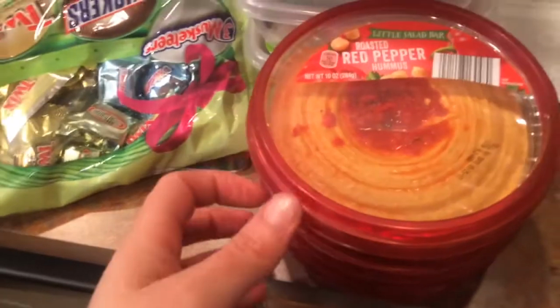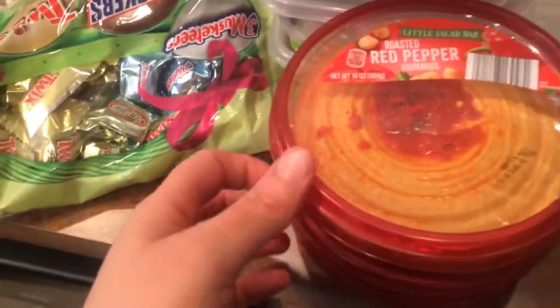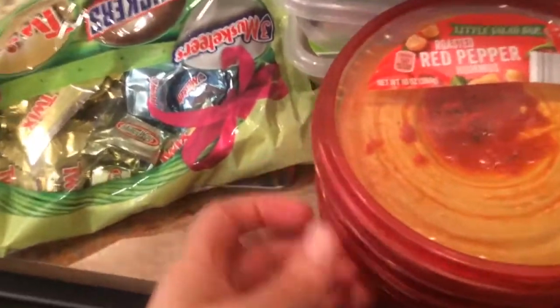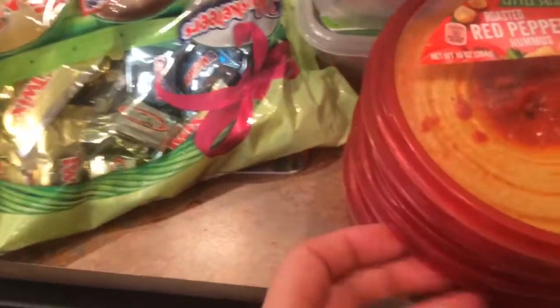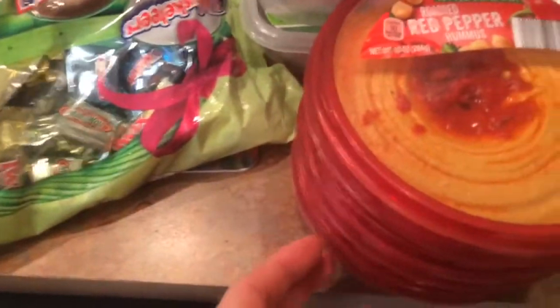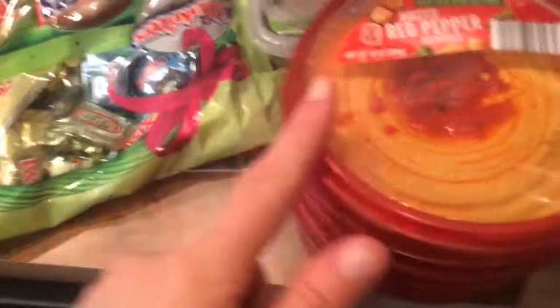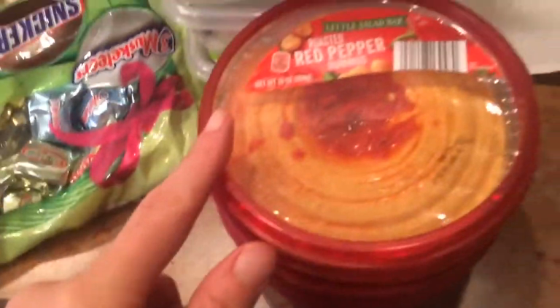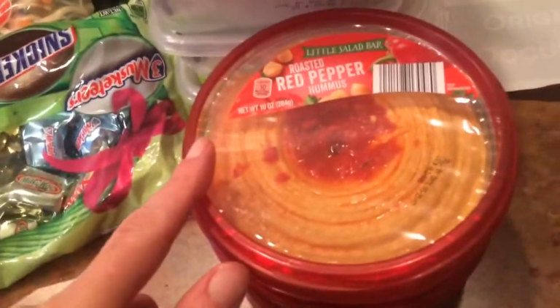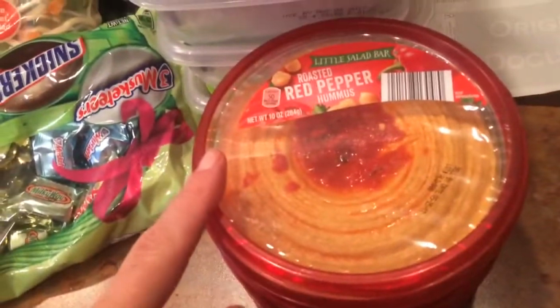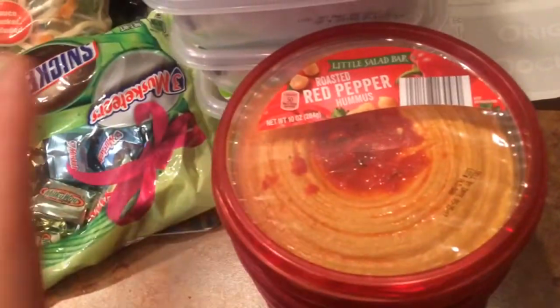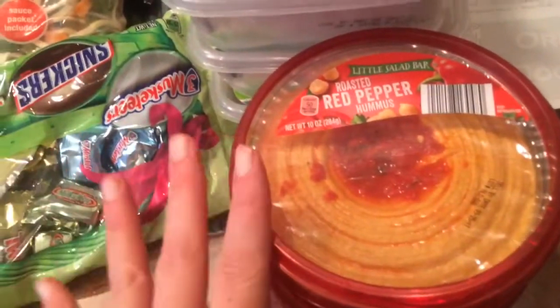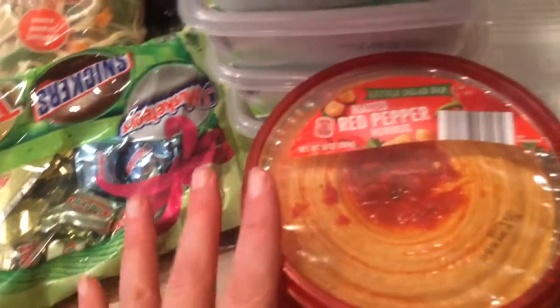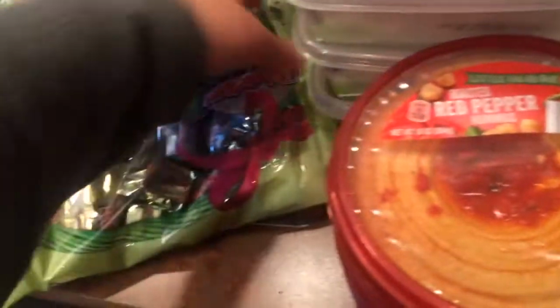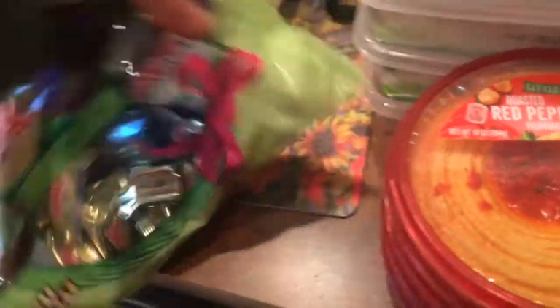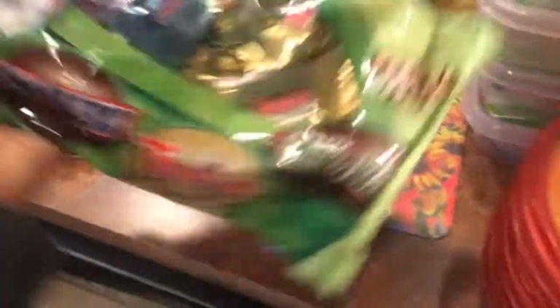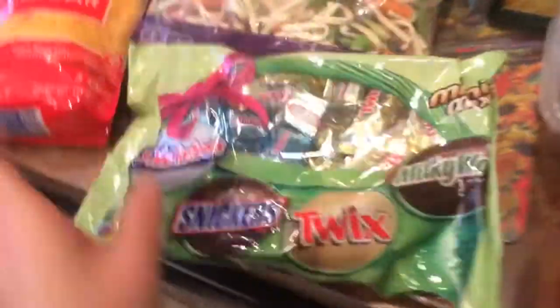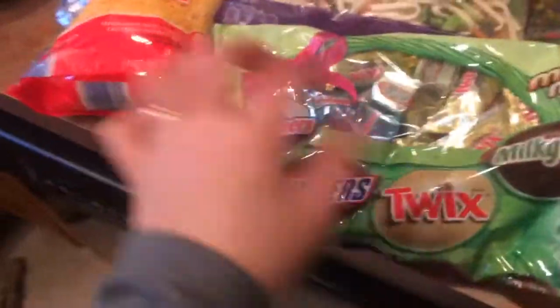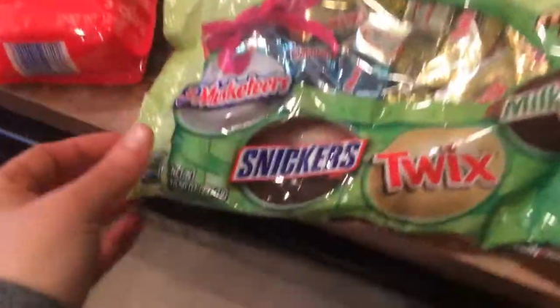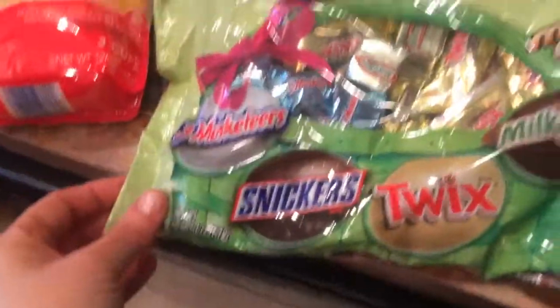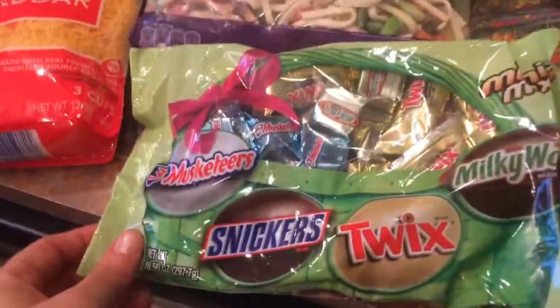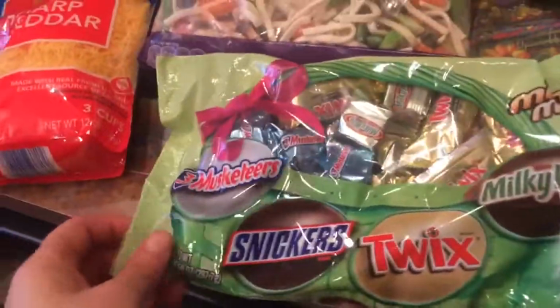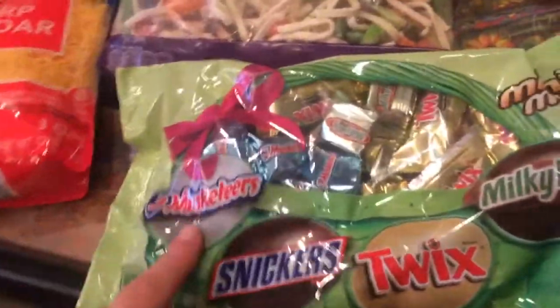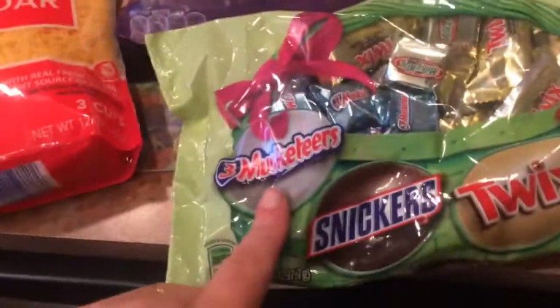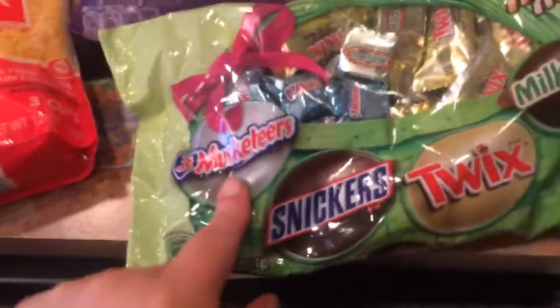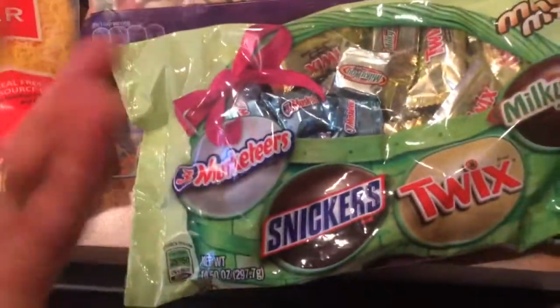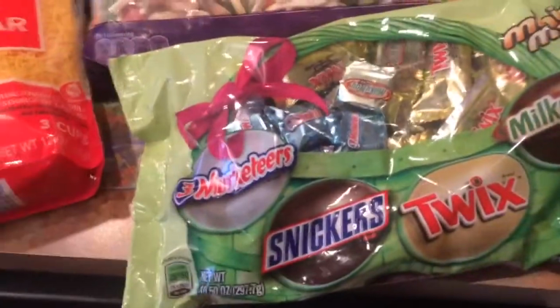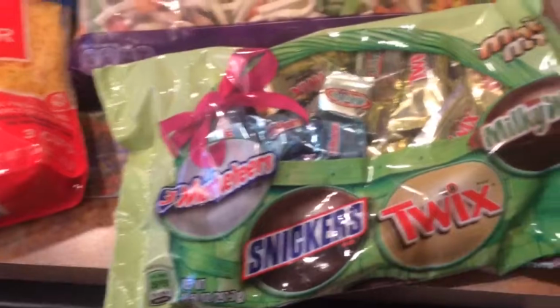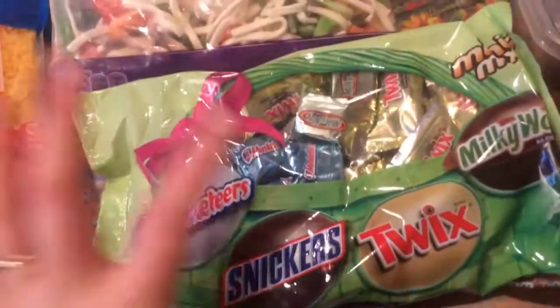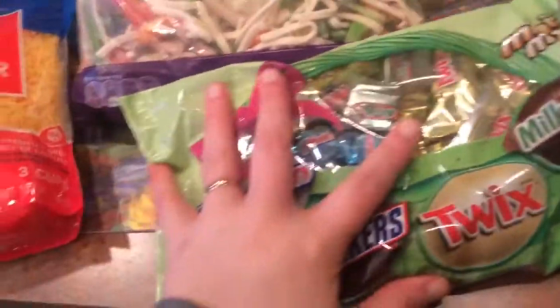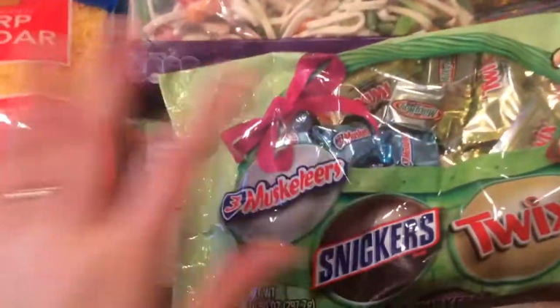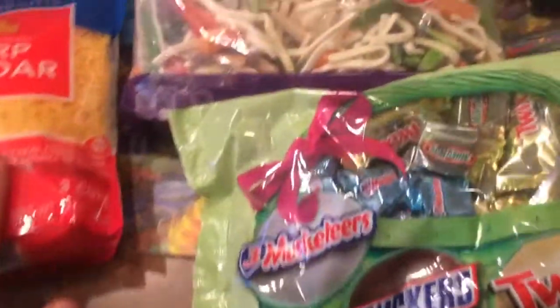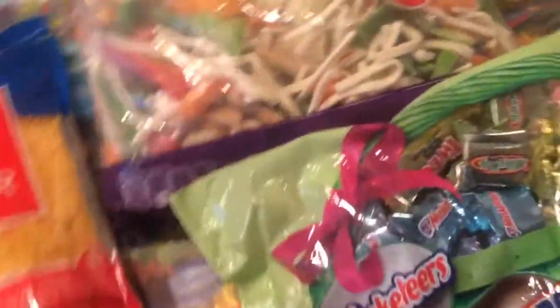Roasted red pepper hummus, three of those, $1.99 each. Their favorite flavor. I got some Easter candy, $2.99, to put in my little Easter dish. My husband likes to snack on that.